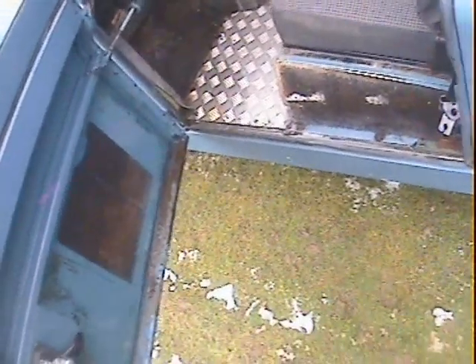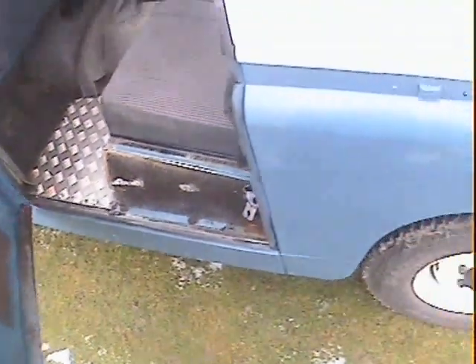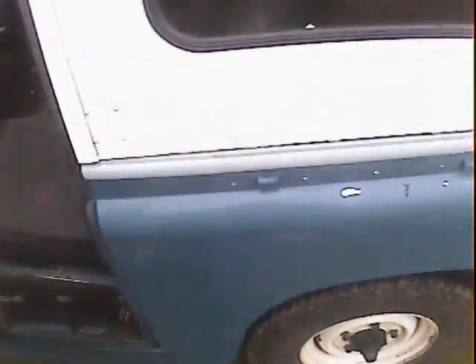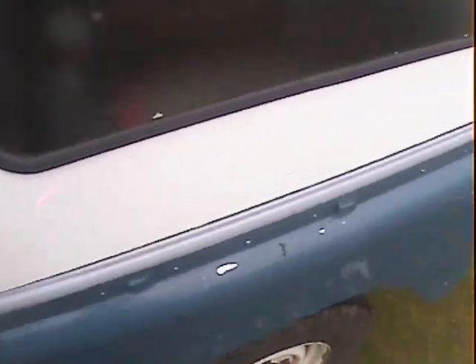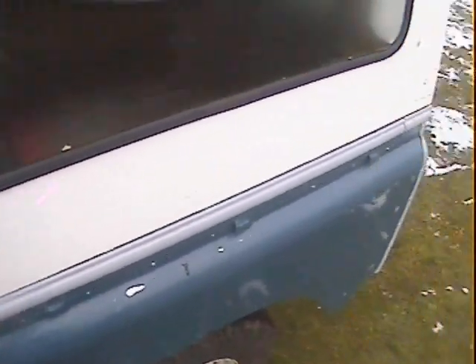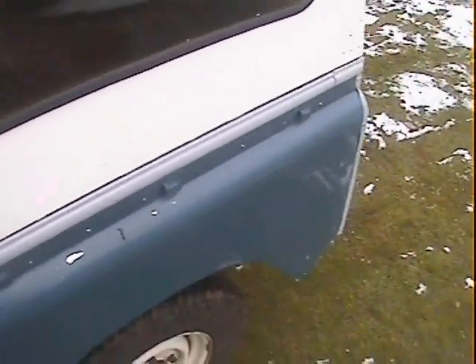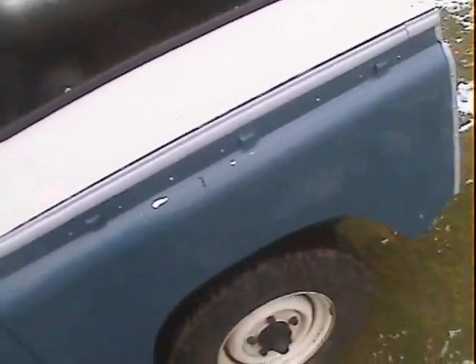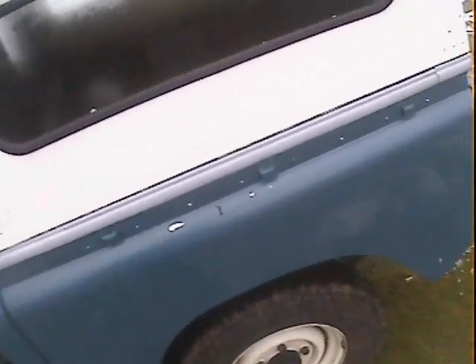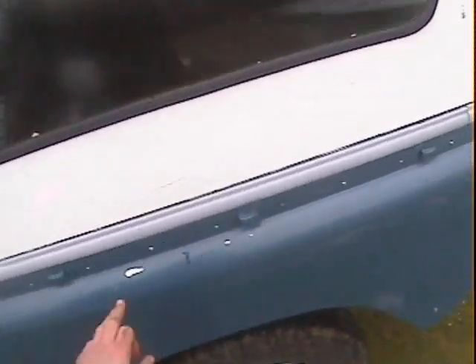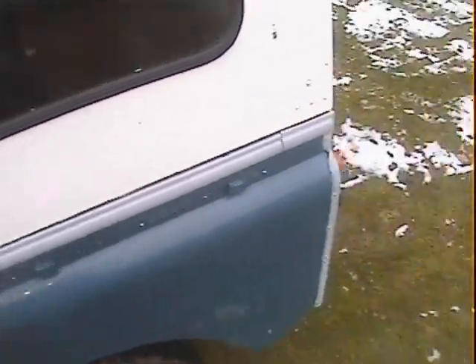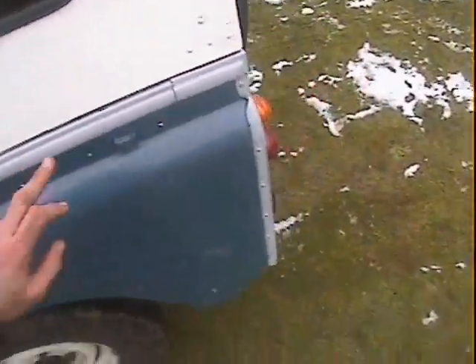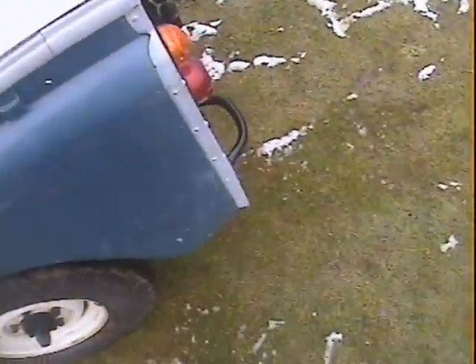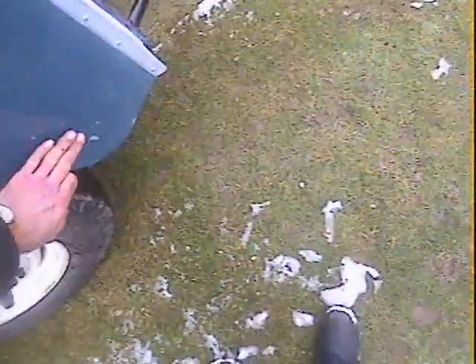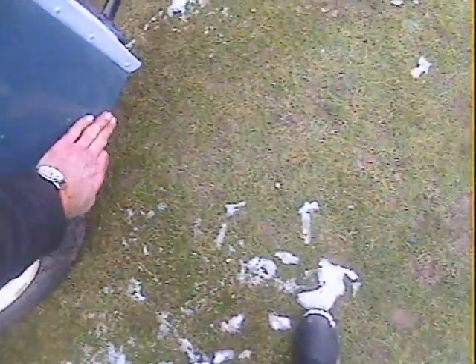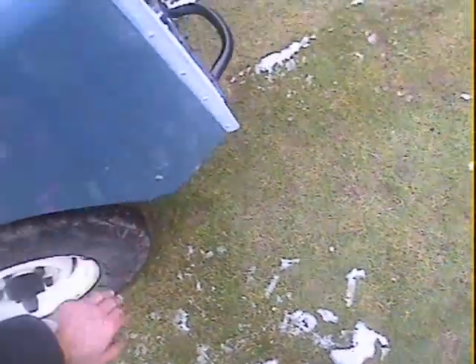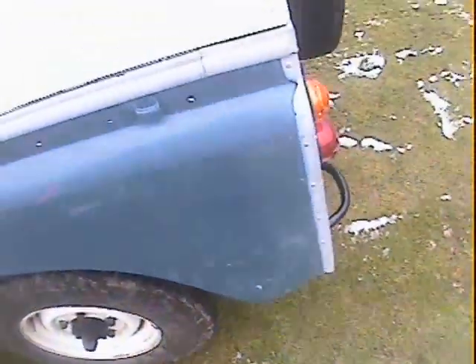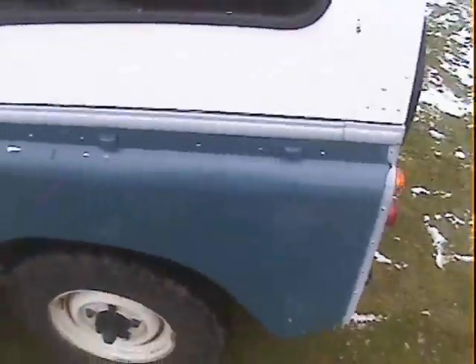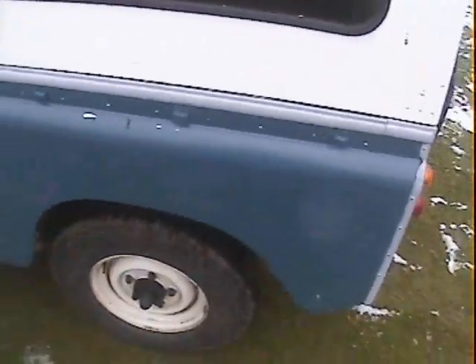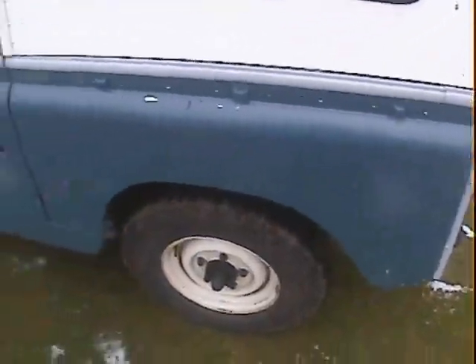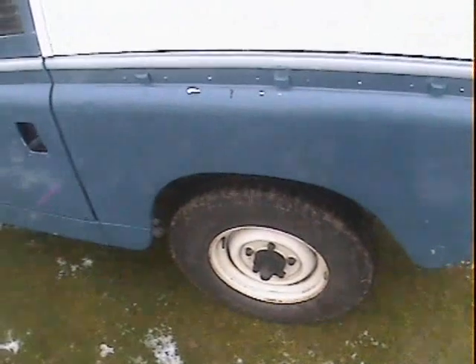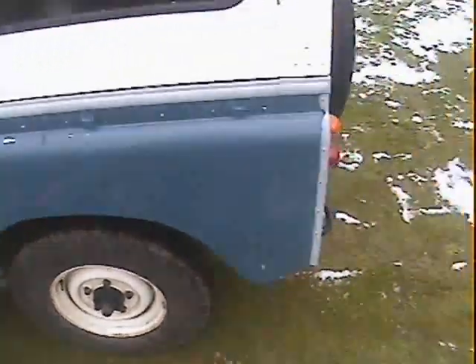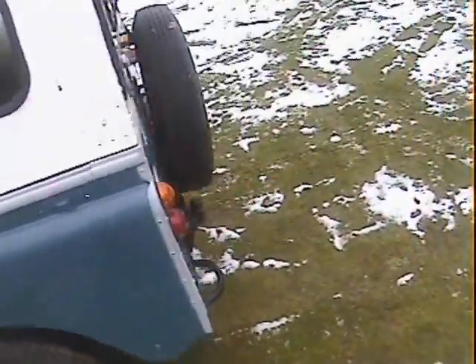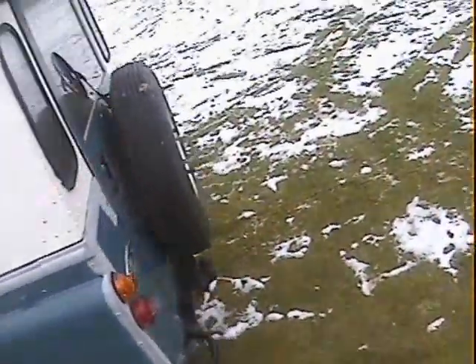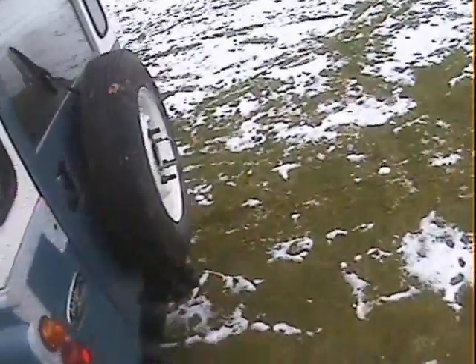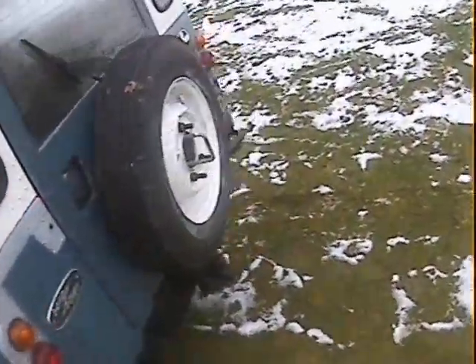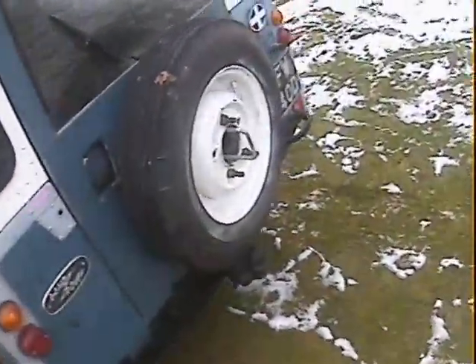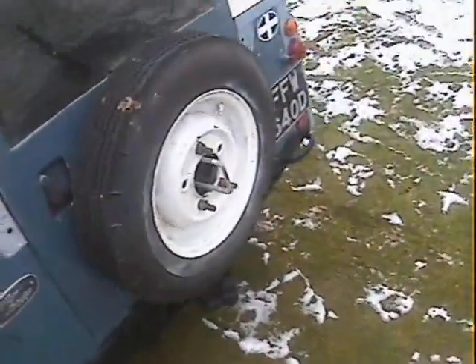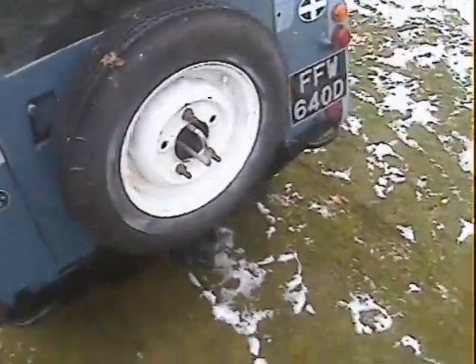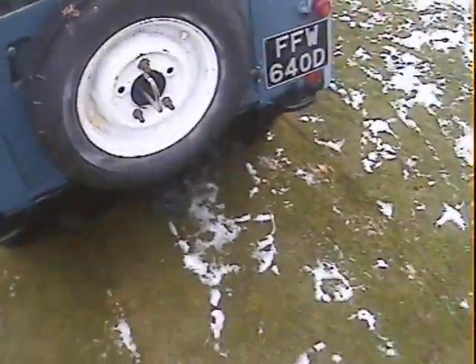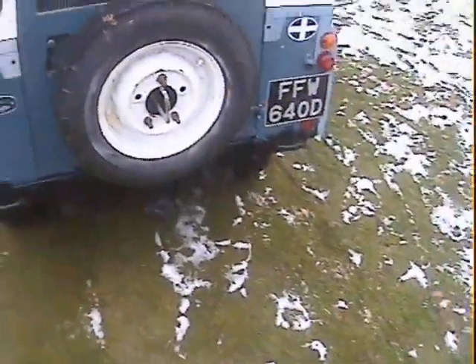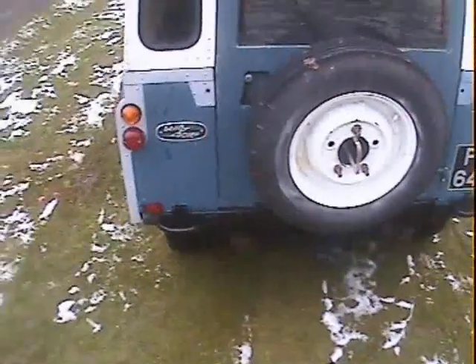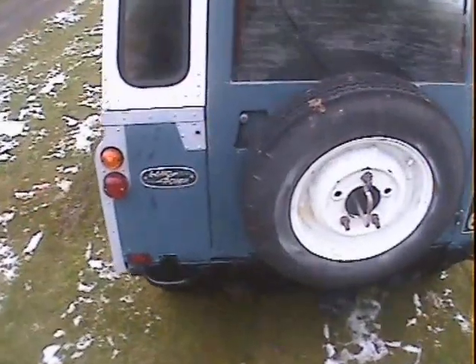Doors have a bit of surface rust on the door frames but no more than that. The near side rear wing is all very good, a couple of bits of paint loss here and there, some reaction coming up on the usual spot on the near side rear corner. Around the tail end it all looks pretty good.